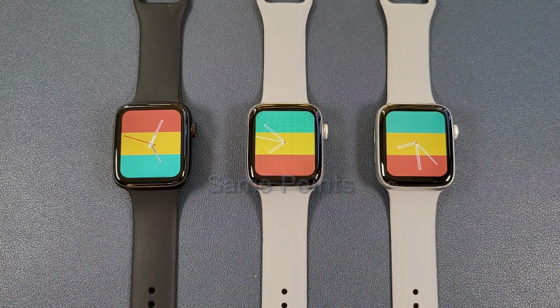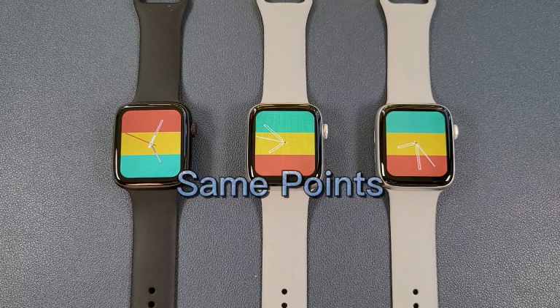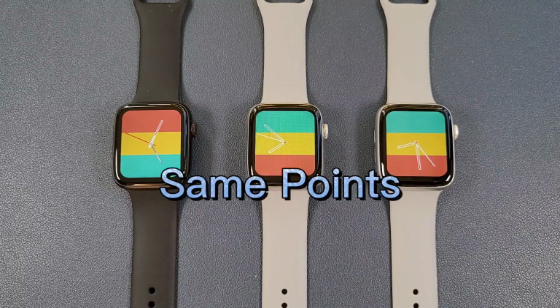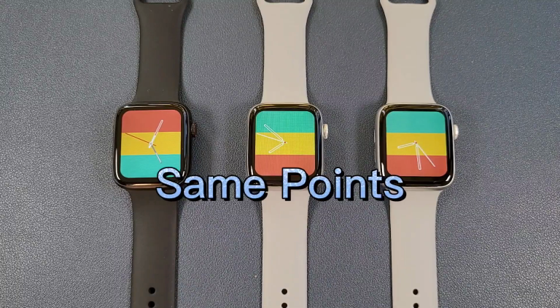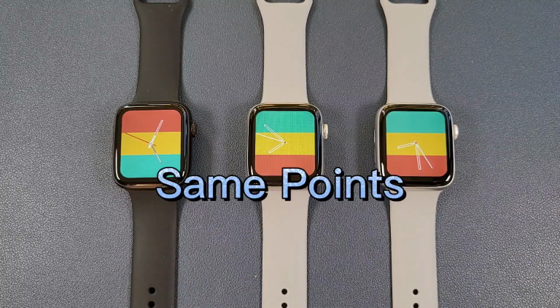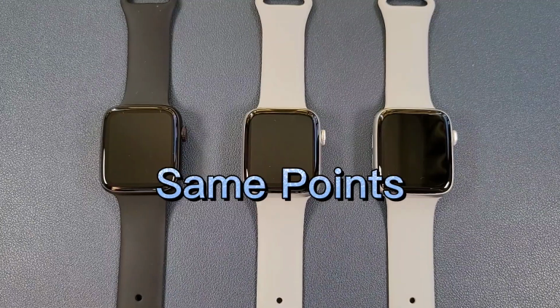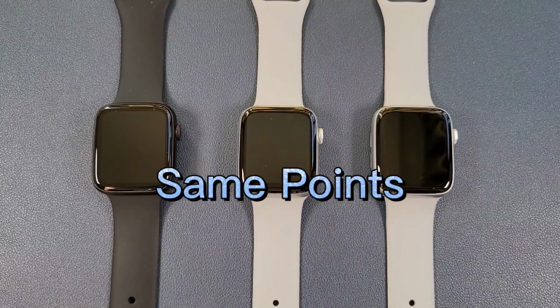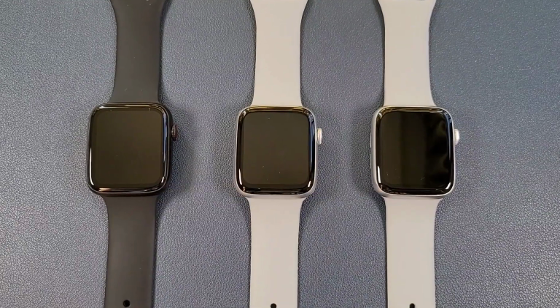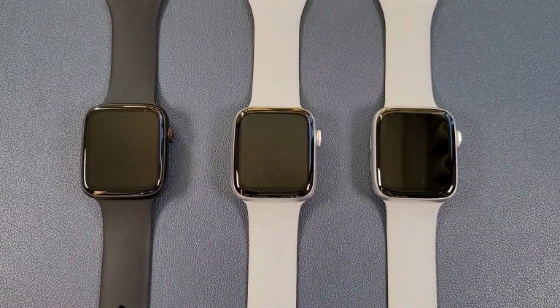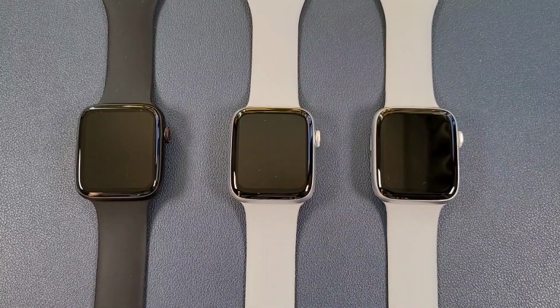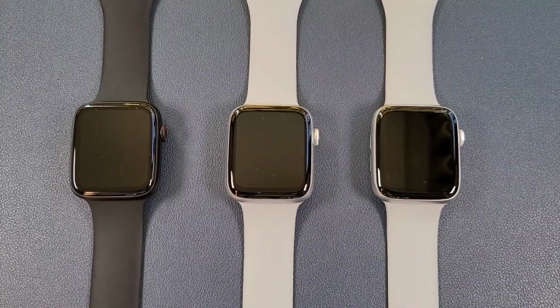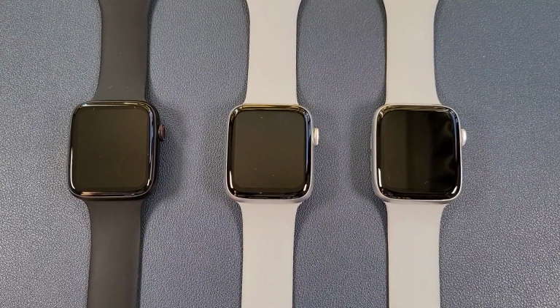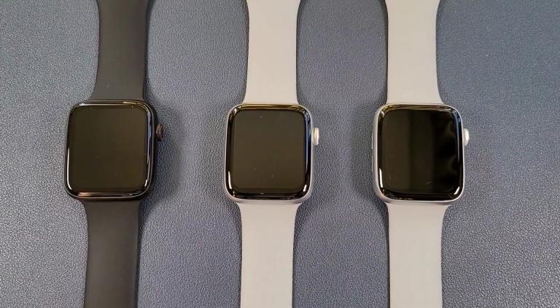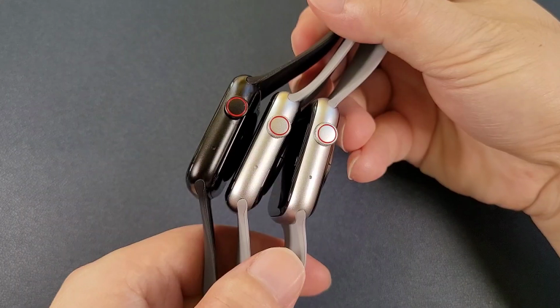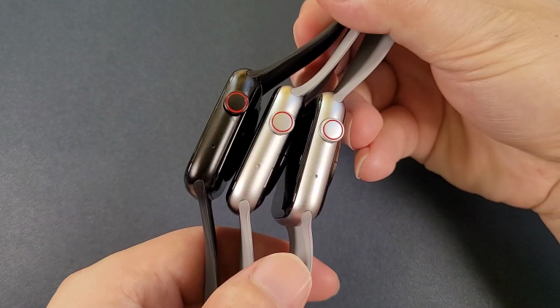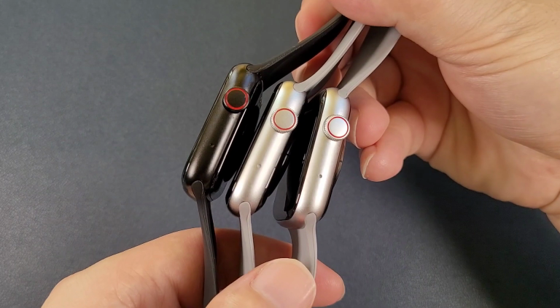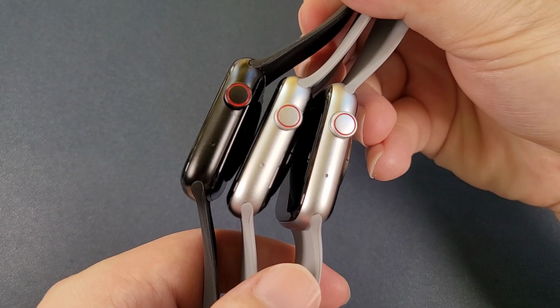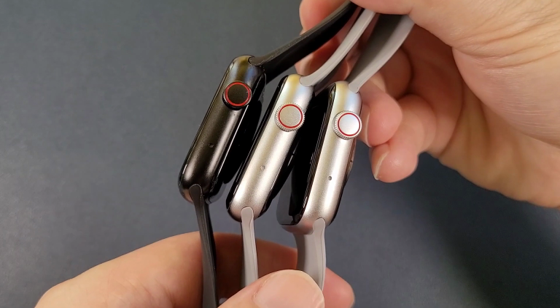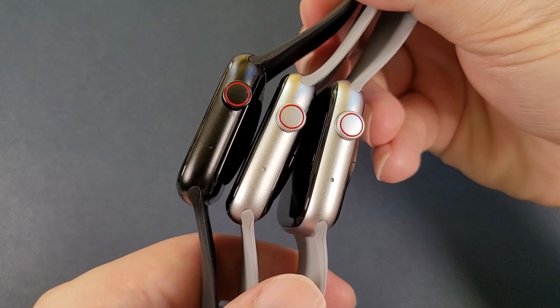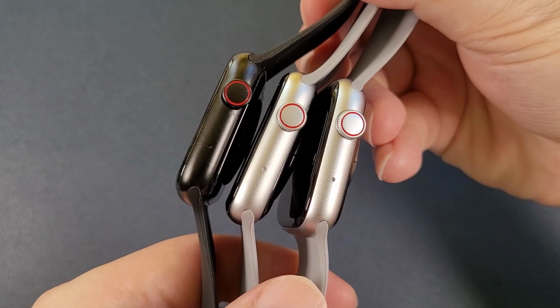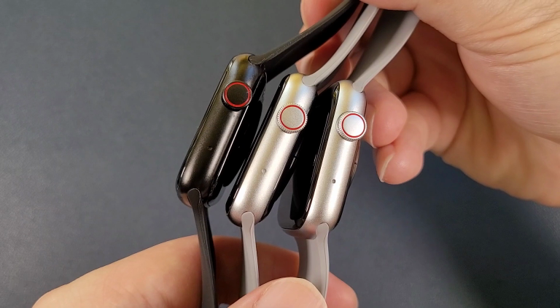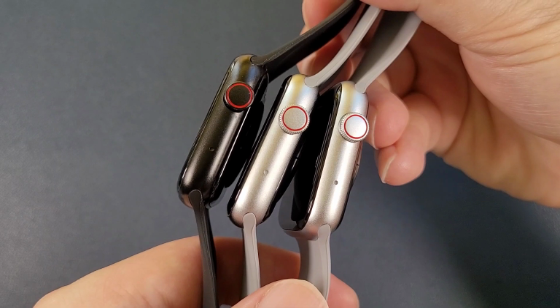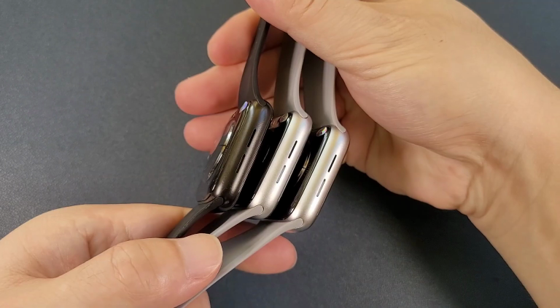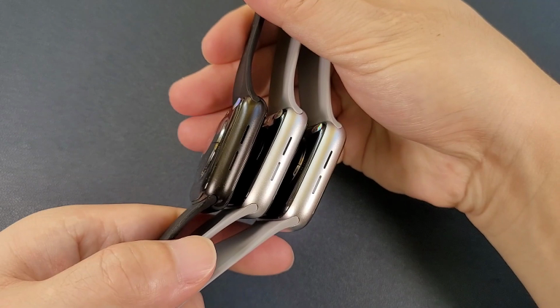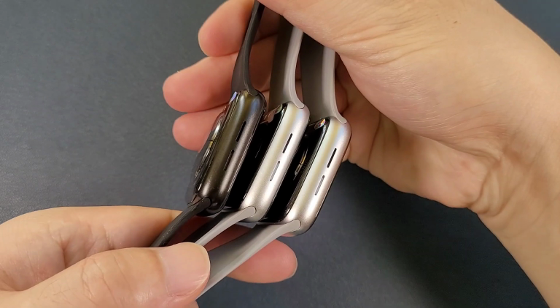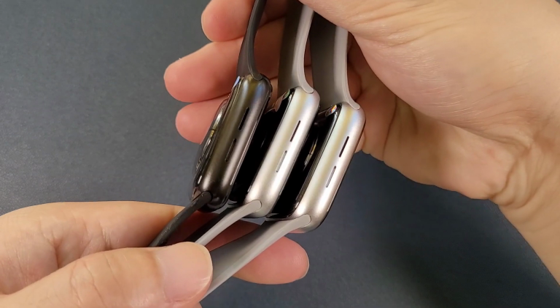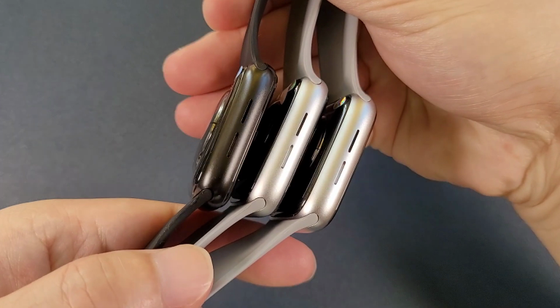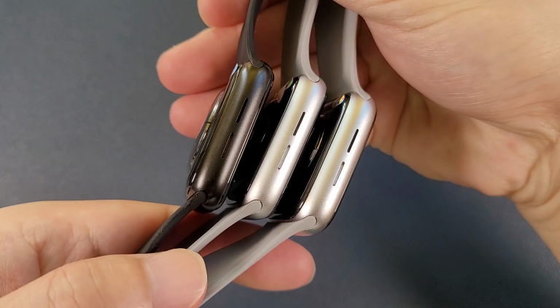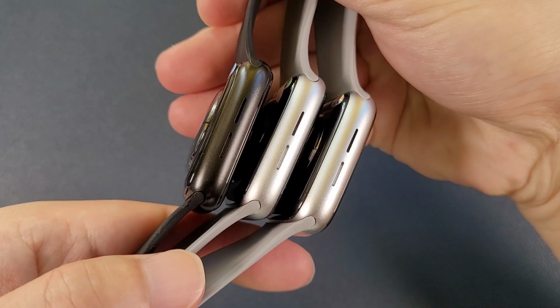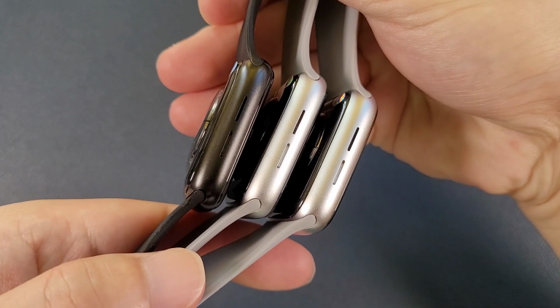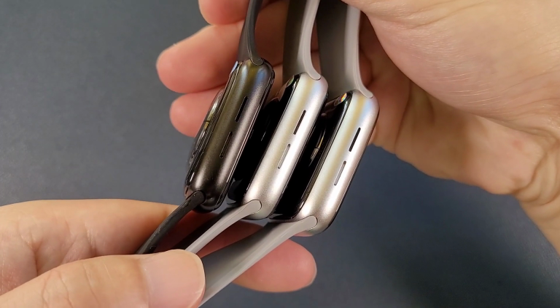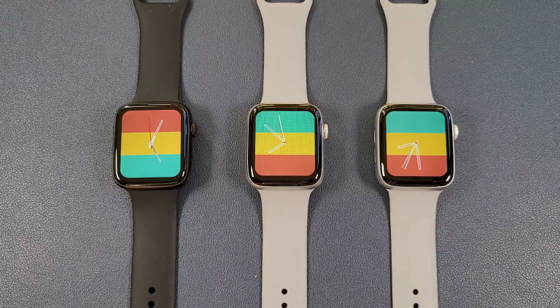Firstly, the same point. All of them are 44mm and all of them can fit all those 42mm and 44mm original Apple Watch straps.